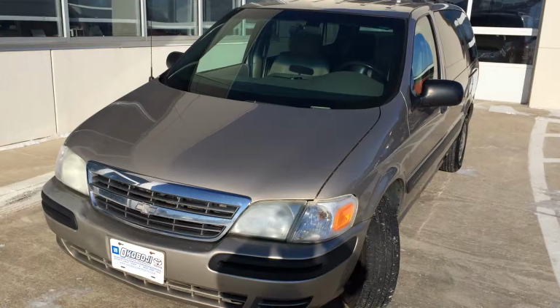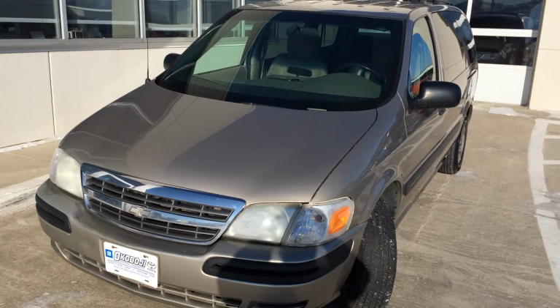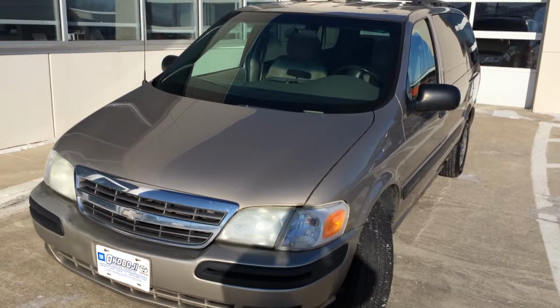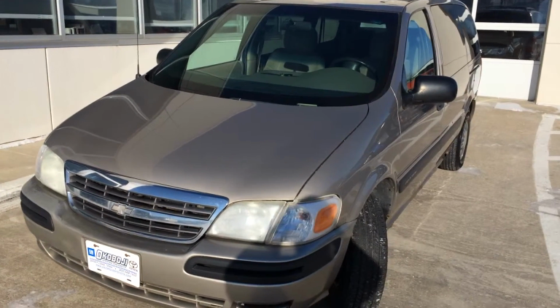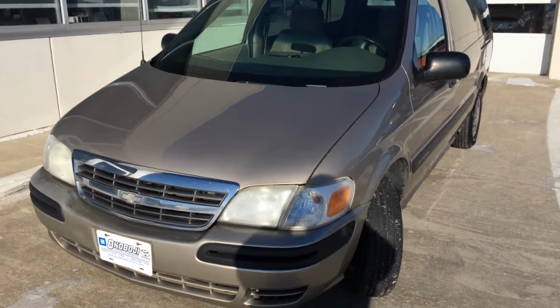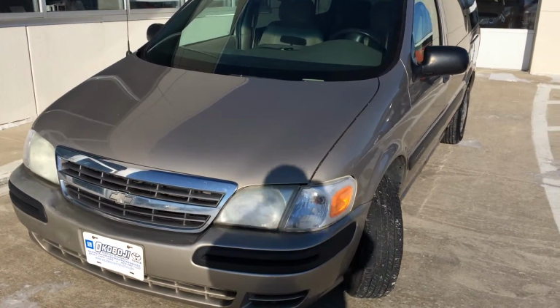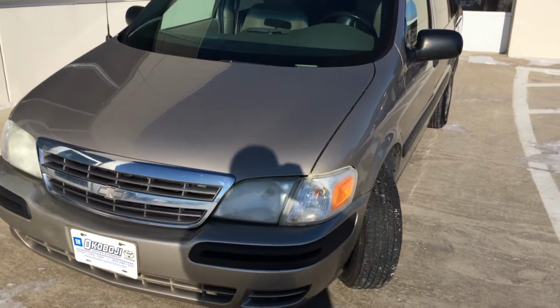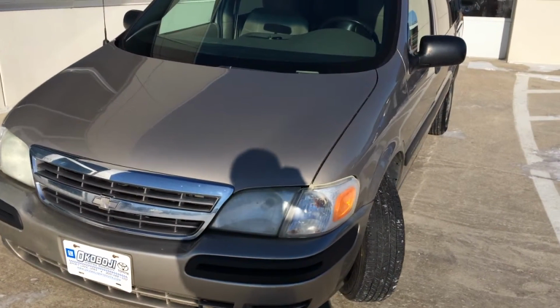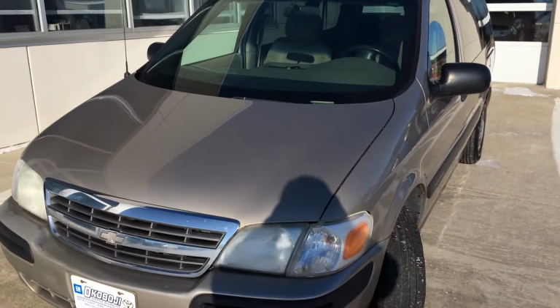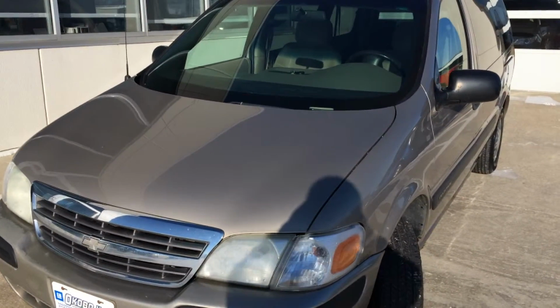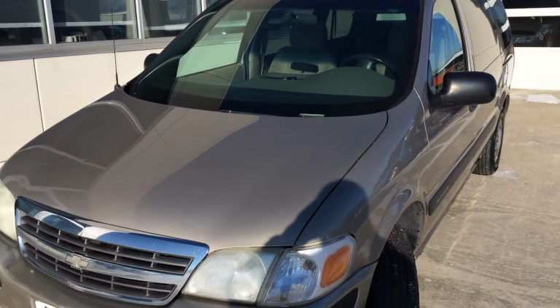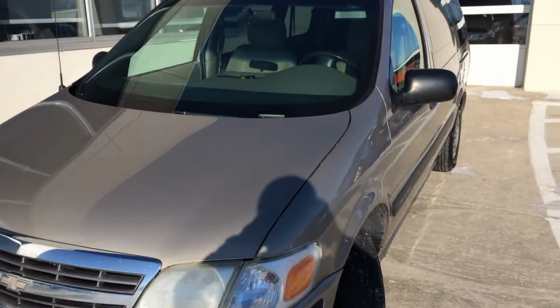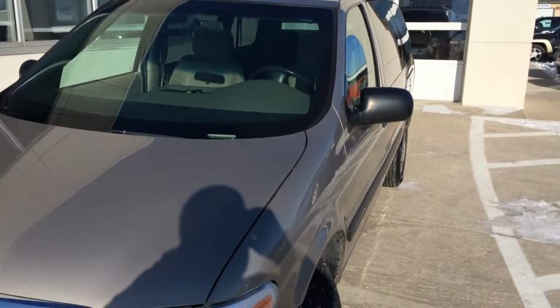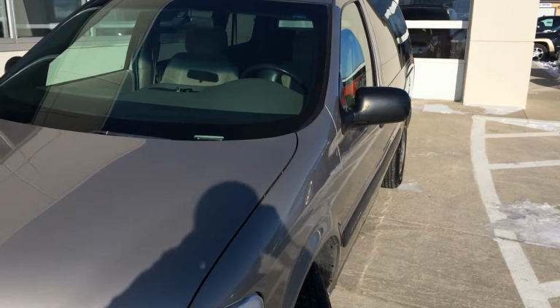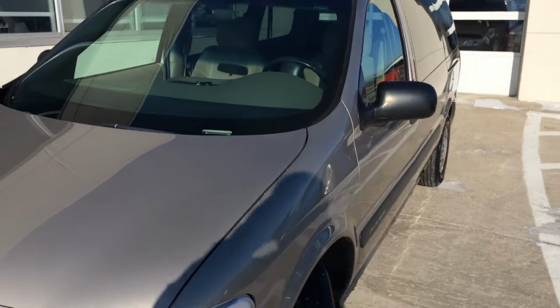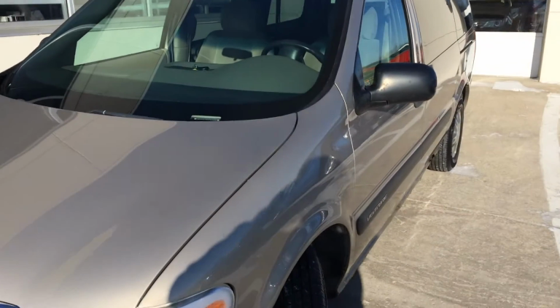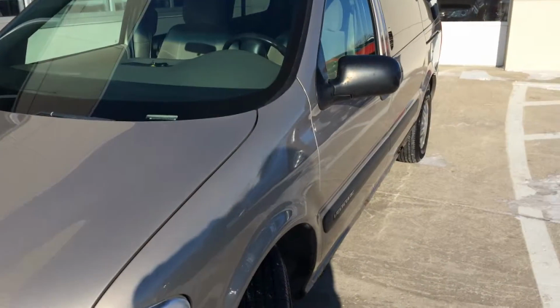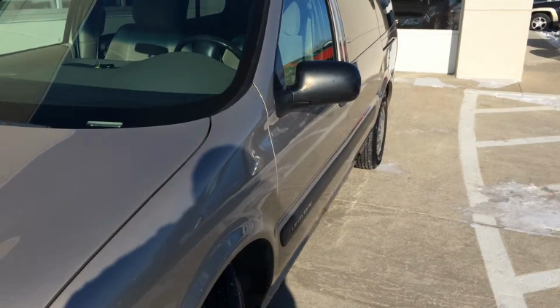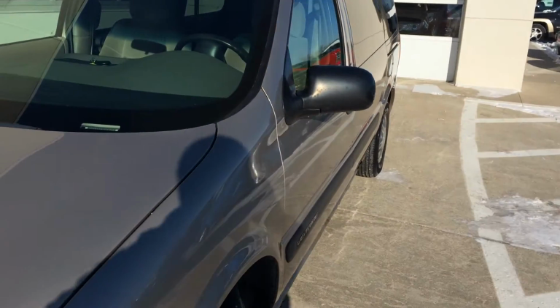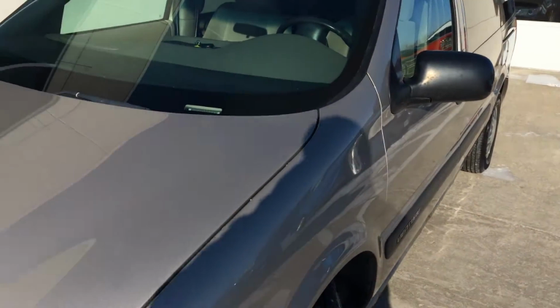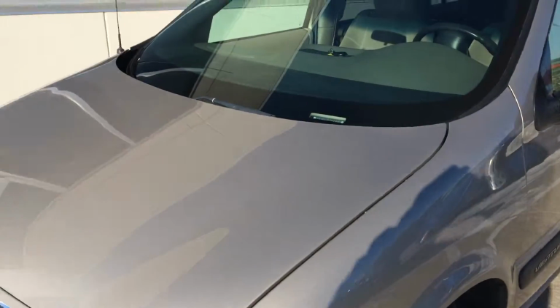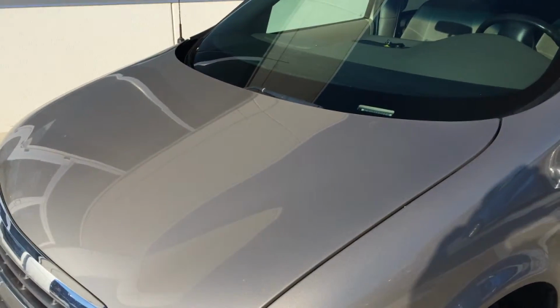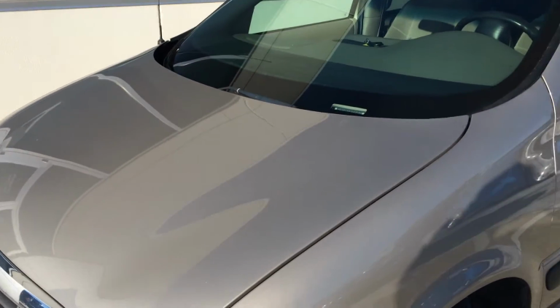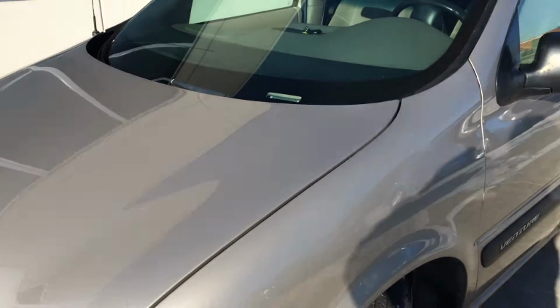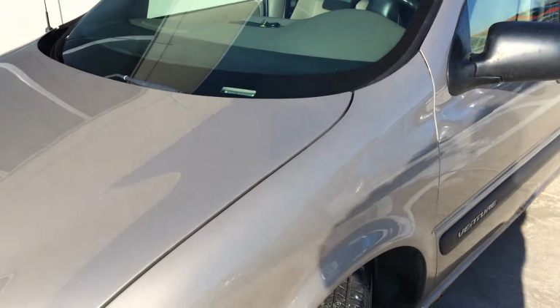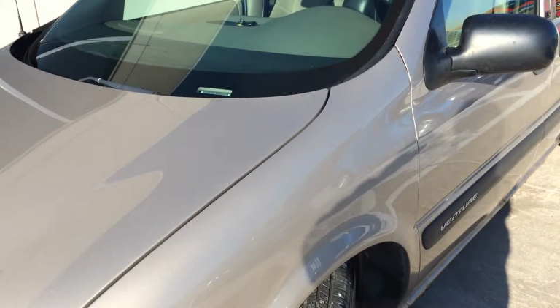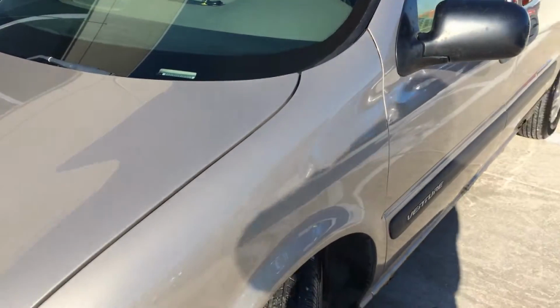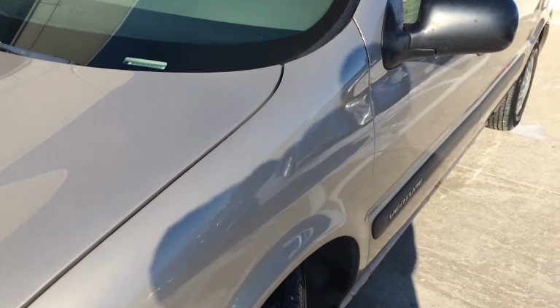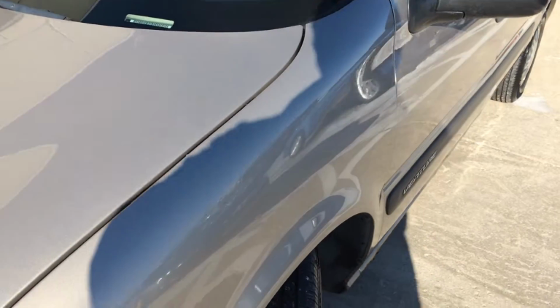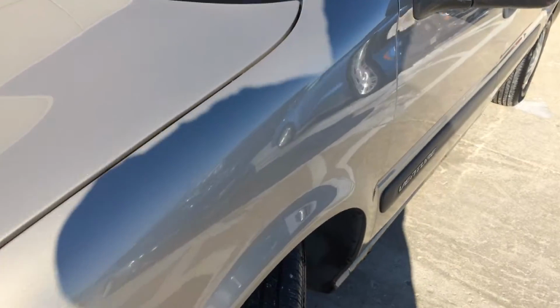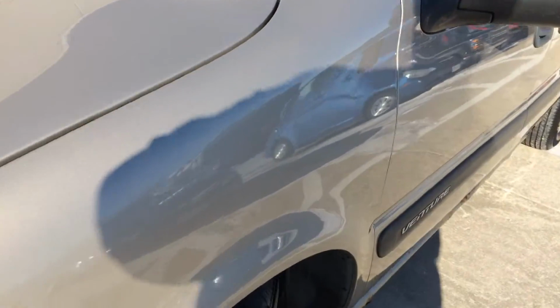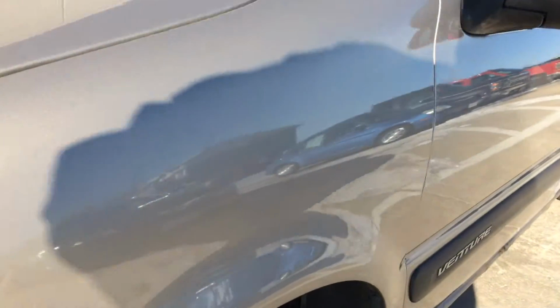Hi, this is Brian with Okoboji GM Toyota in Spirit Lake, Iowa. Here we have a 2003 Chevy Venture LS, comes with a 3.4 liter 6-cylinder engine and a 4-speed automatic transmission.